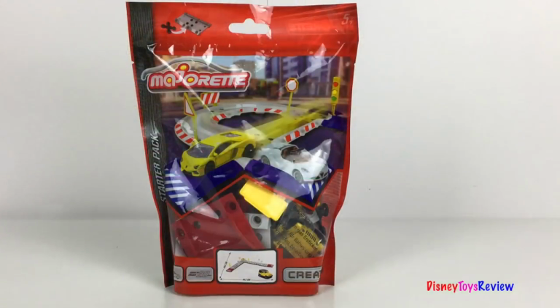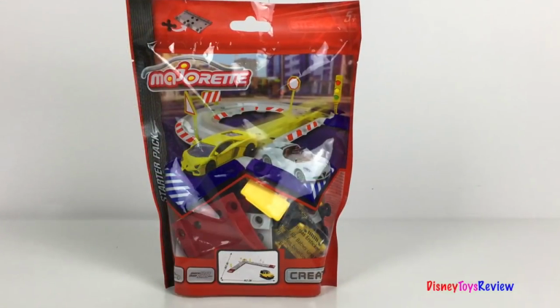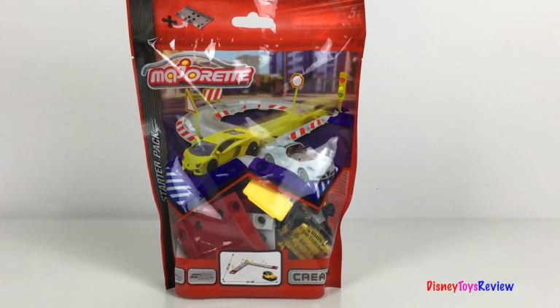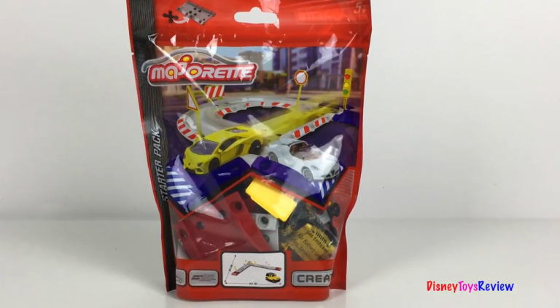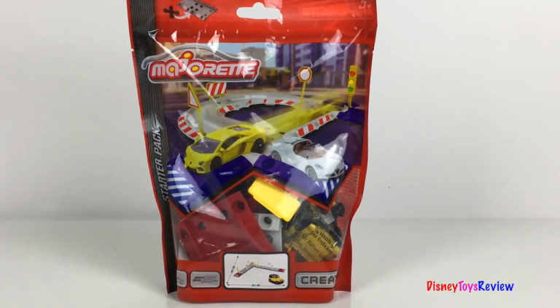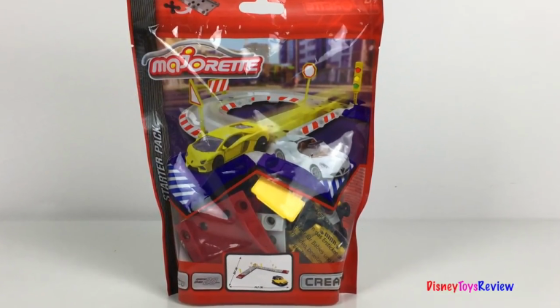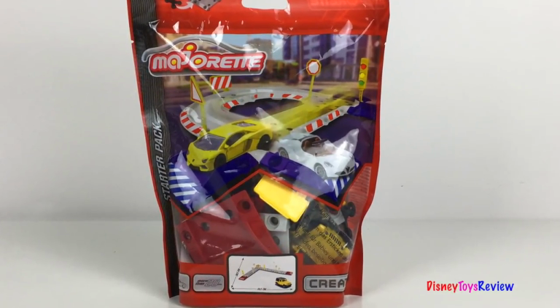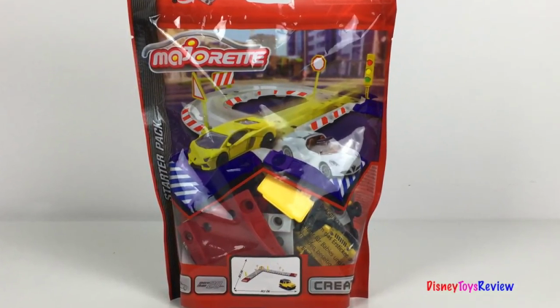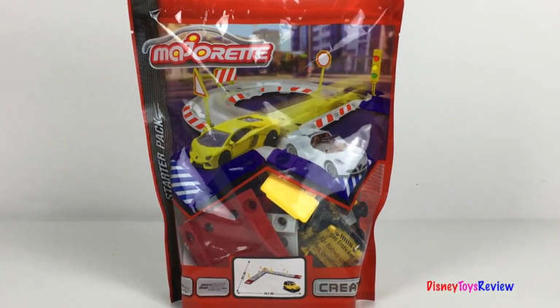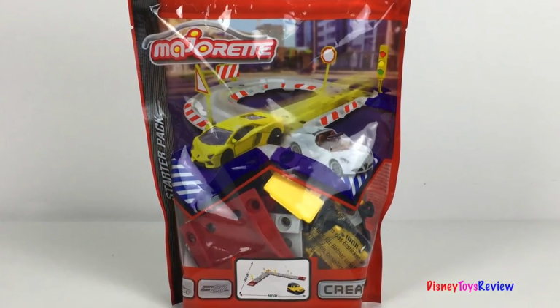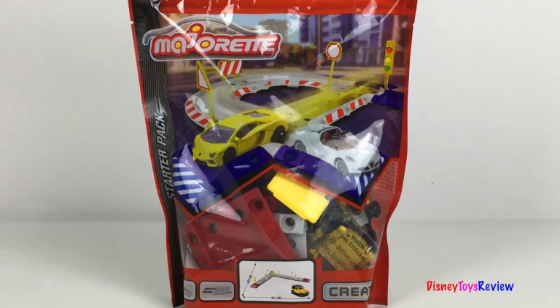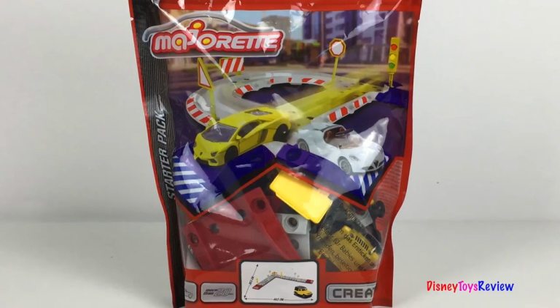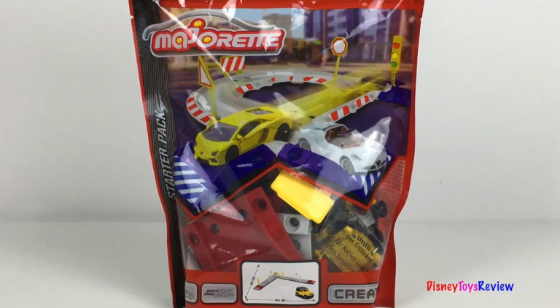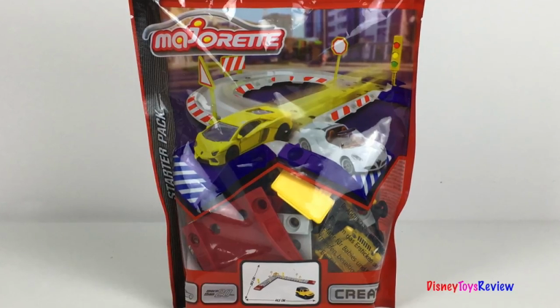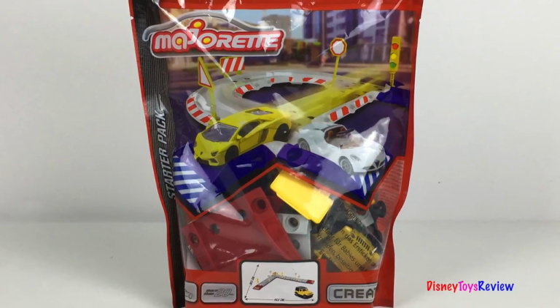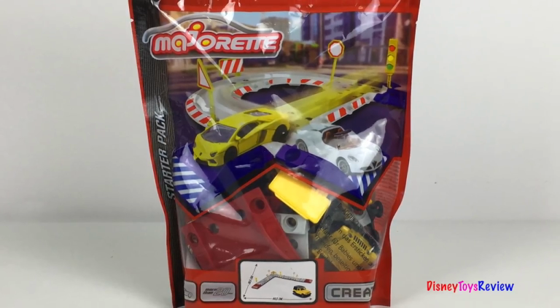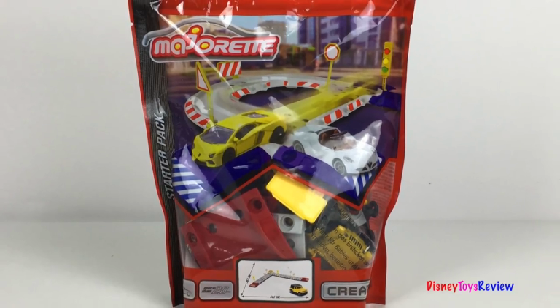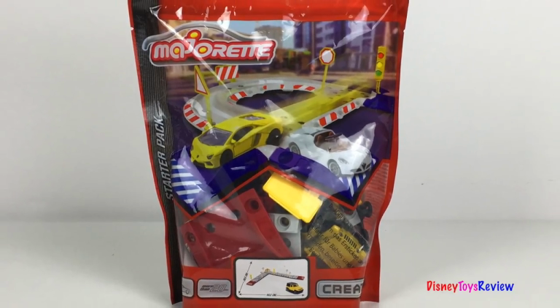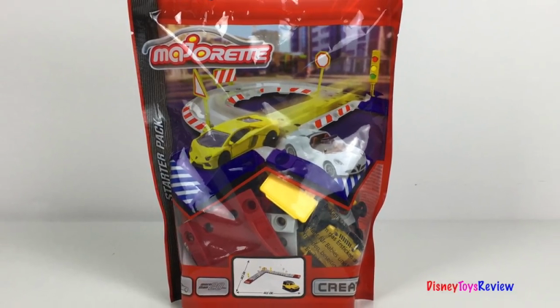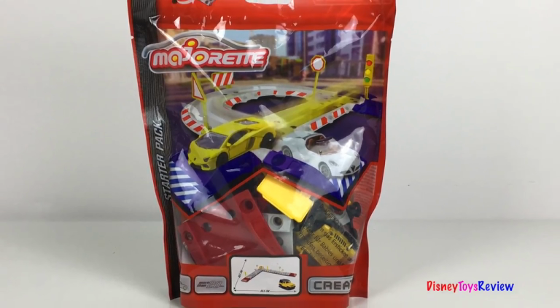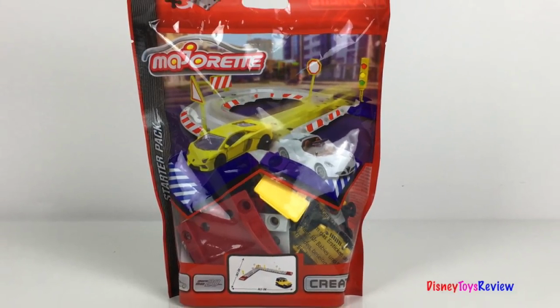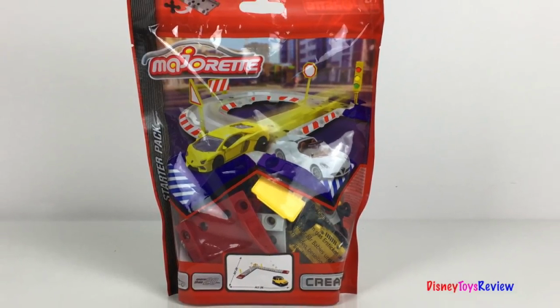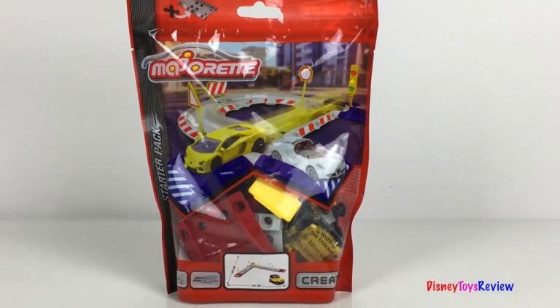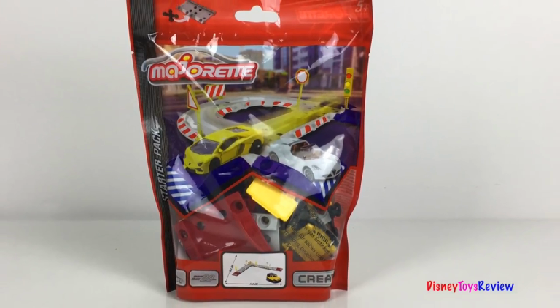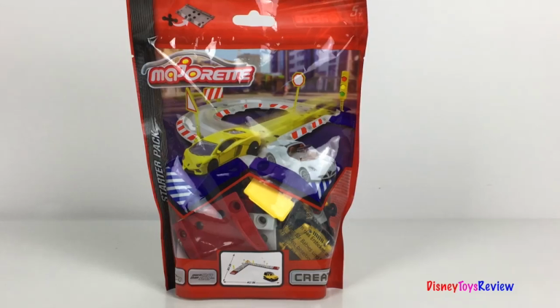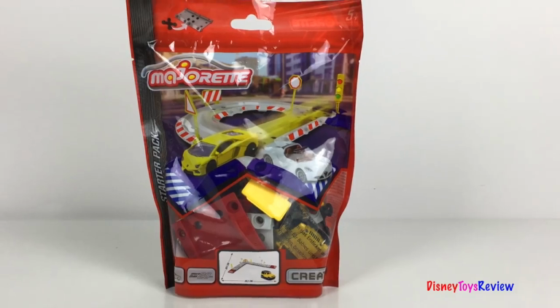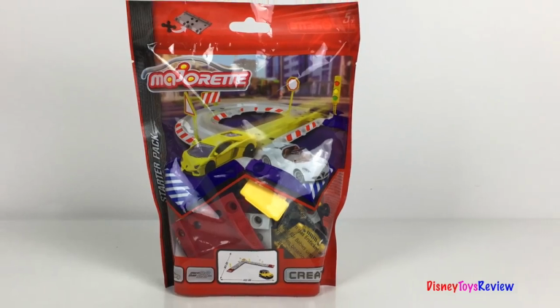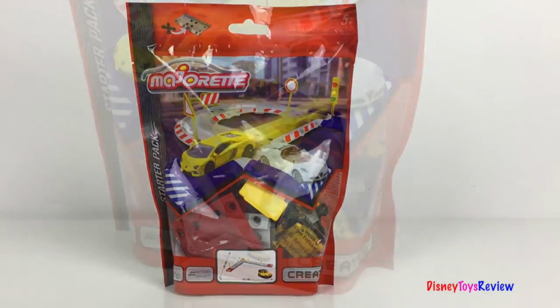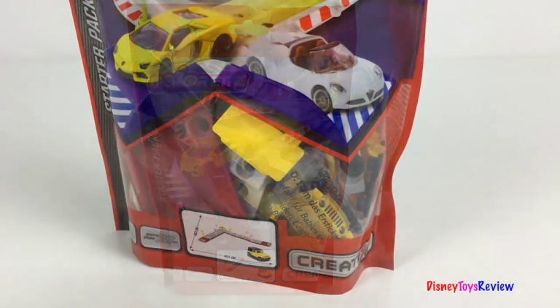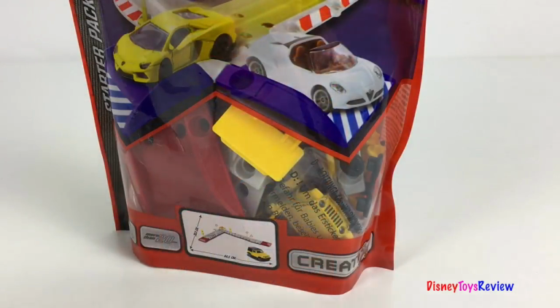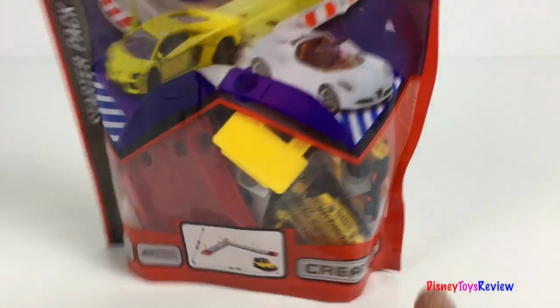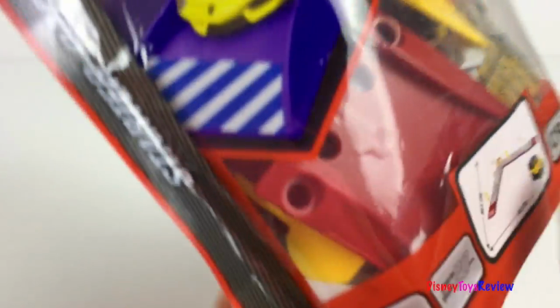Hi guys! Disney ToysReview here. Today we're unboxing the starter pack from Majerette. You can collect and combine lots of different sets together and create a really cool playset. Let's check it out!